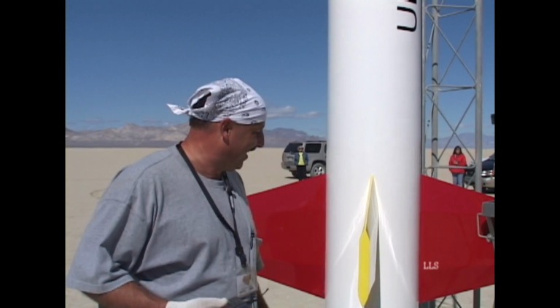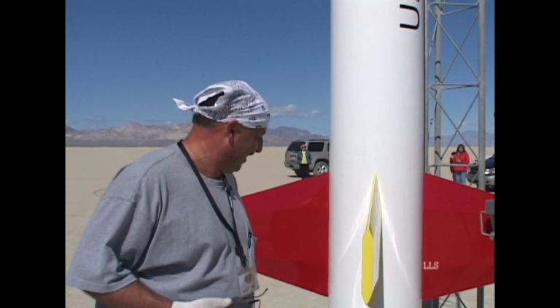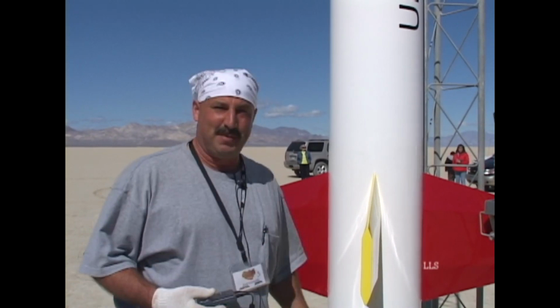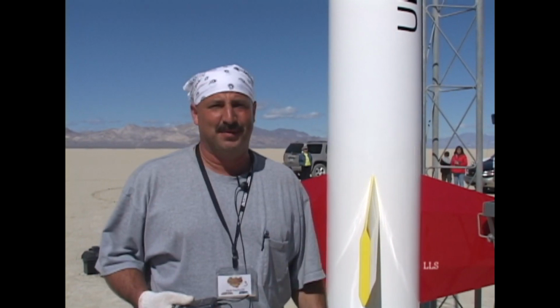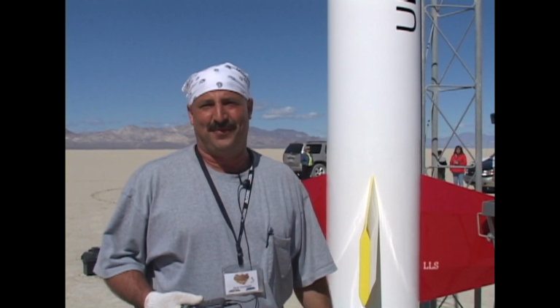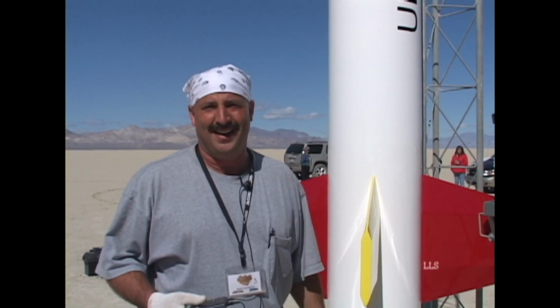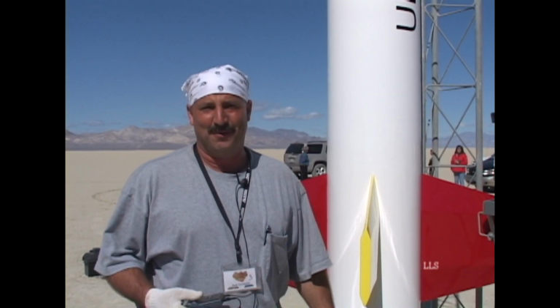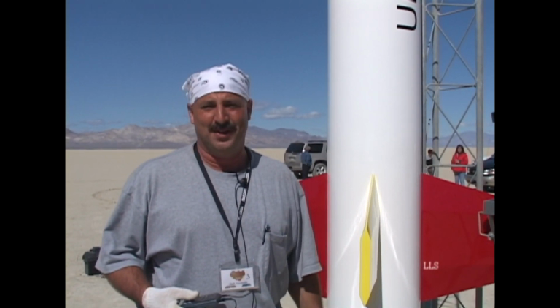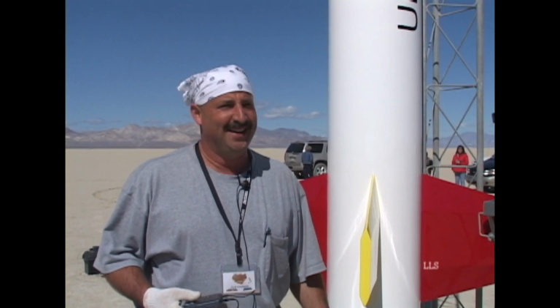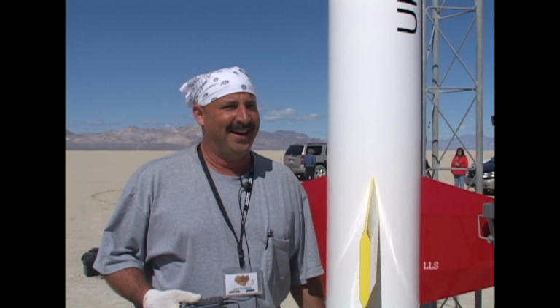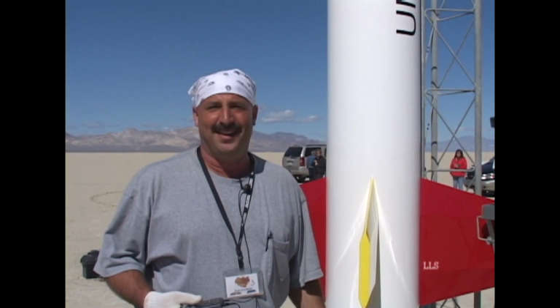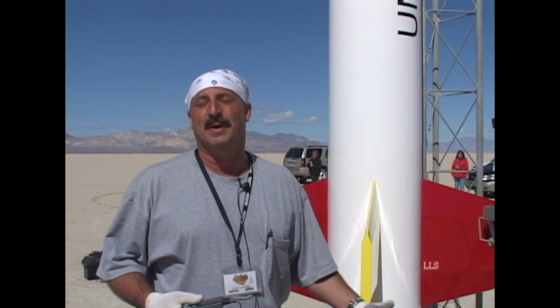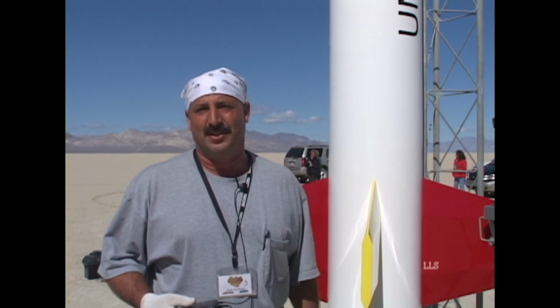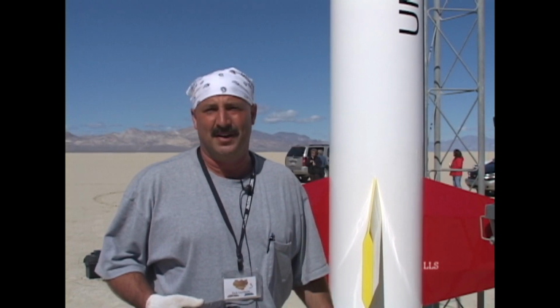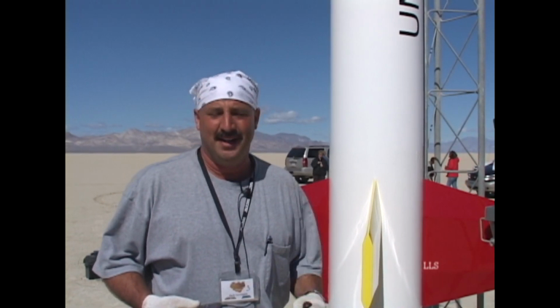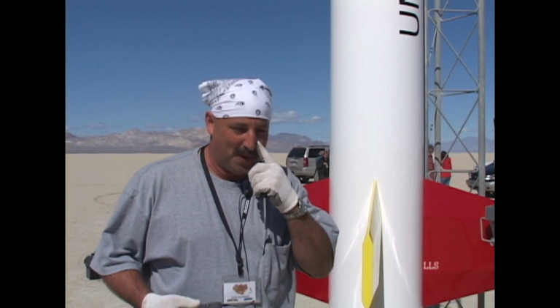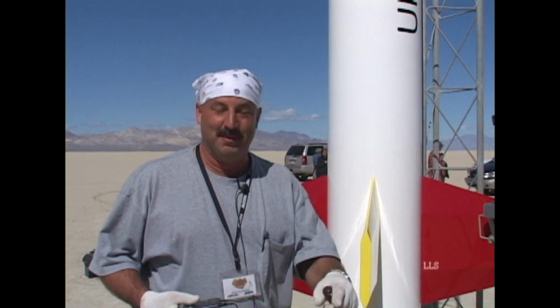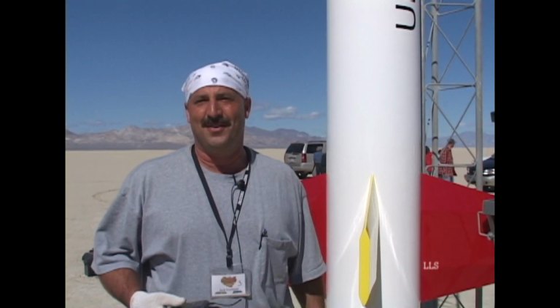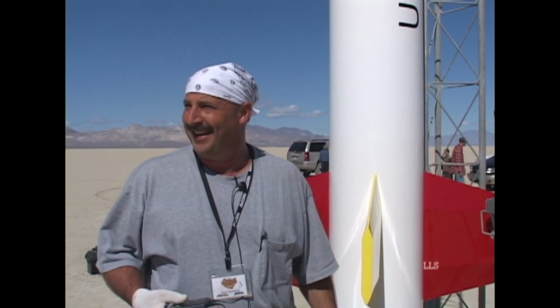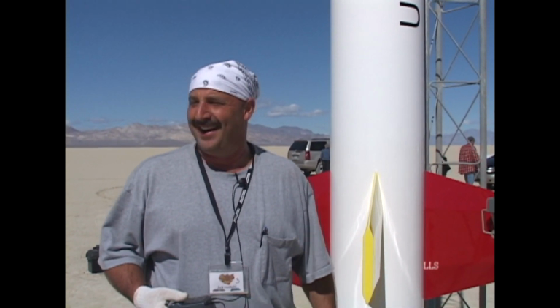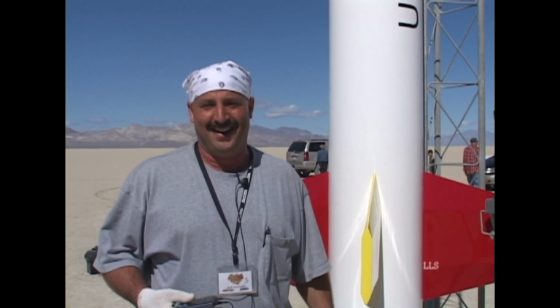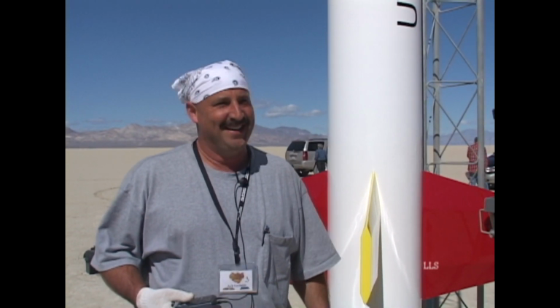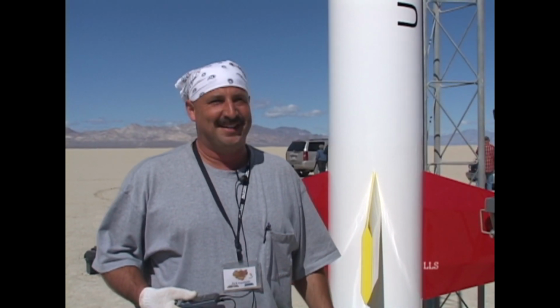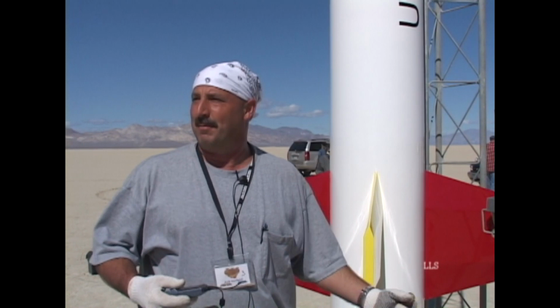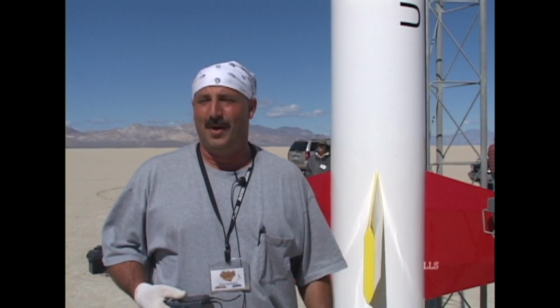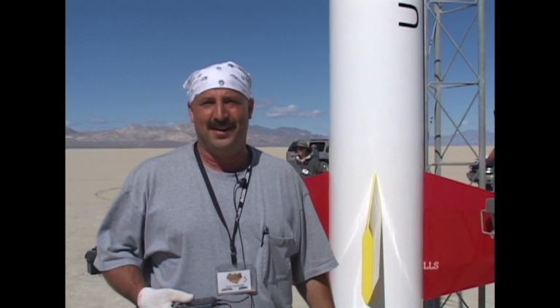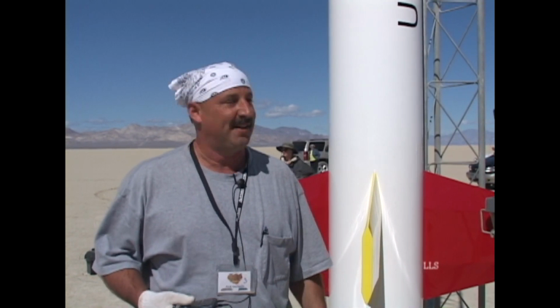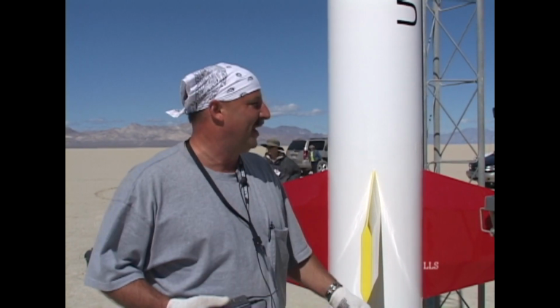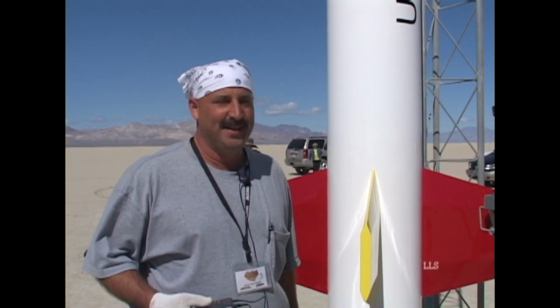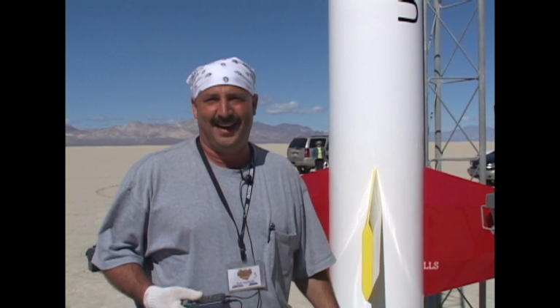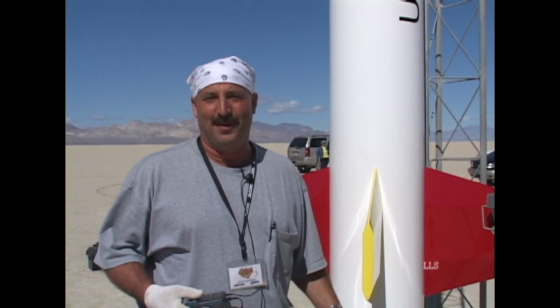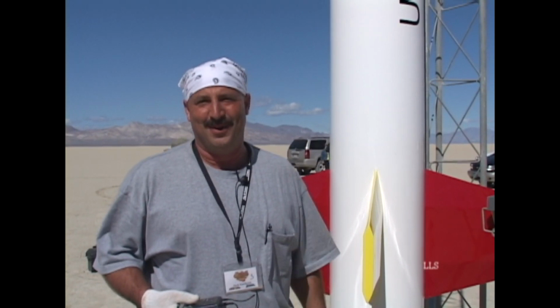It ought to be a great flight. Looking forward to it. This is the biggest project I've ever done, so I'm a little nervous. And that's it. We got beautiful weather out here. I've had a lot of help, and I'm hoping all goes well.